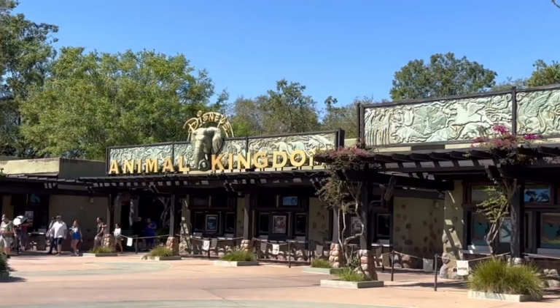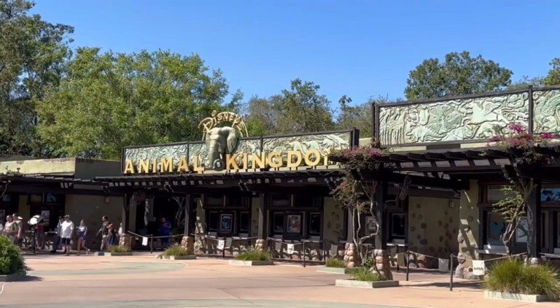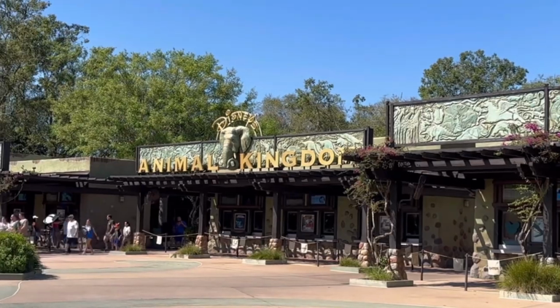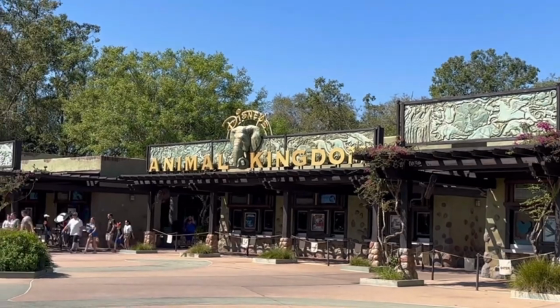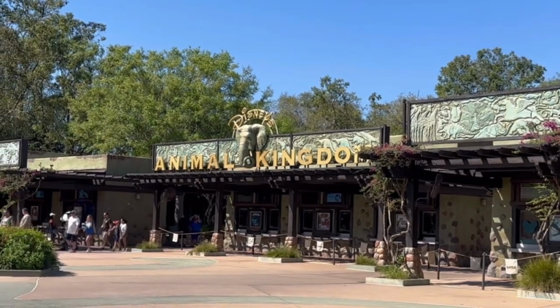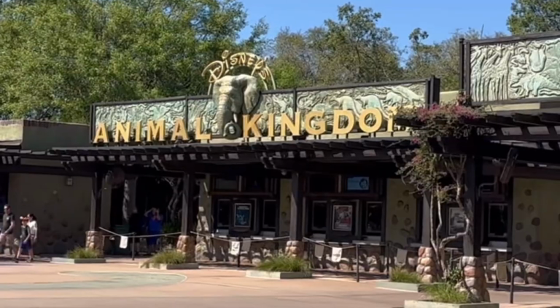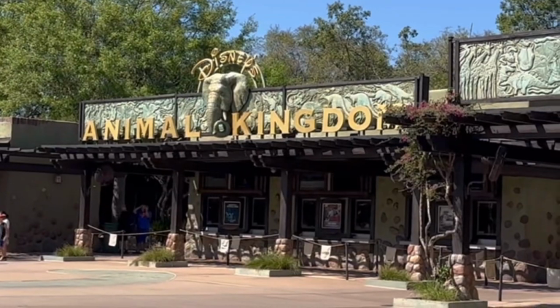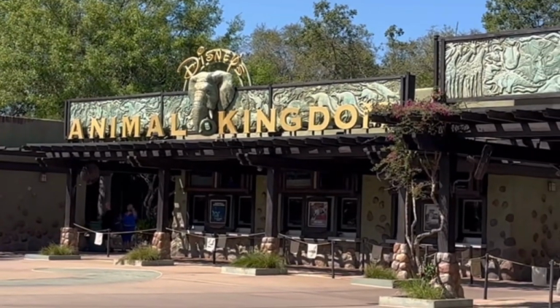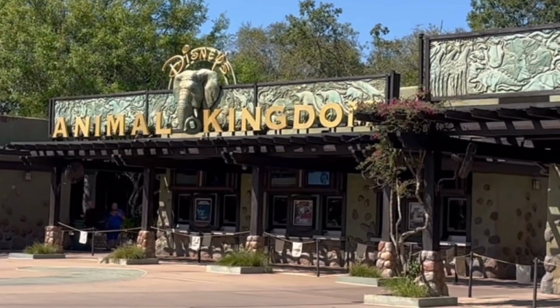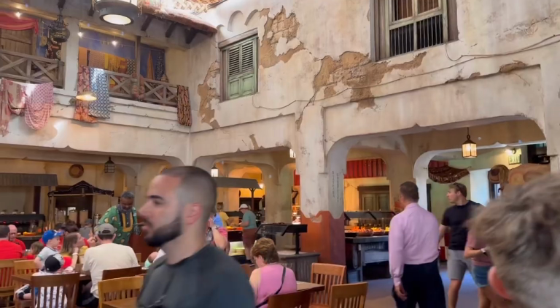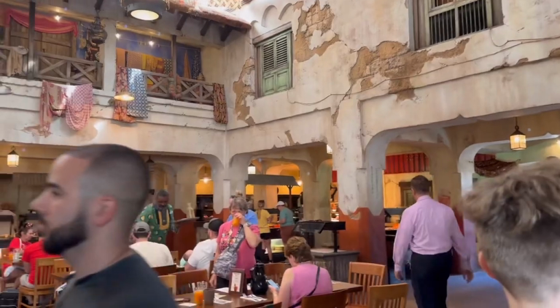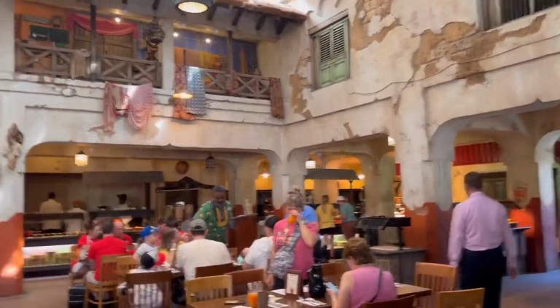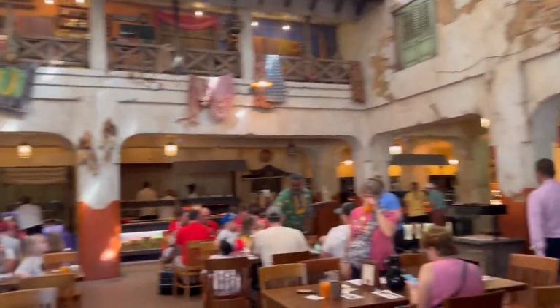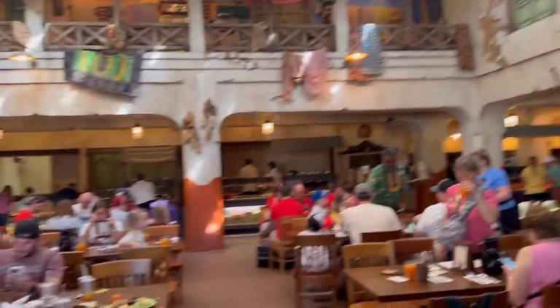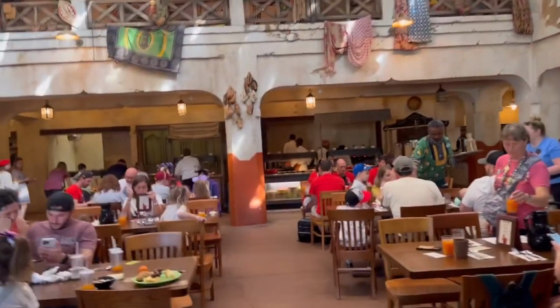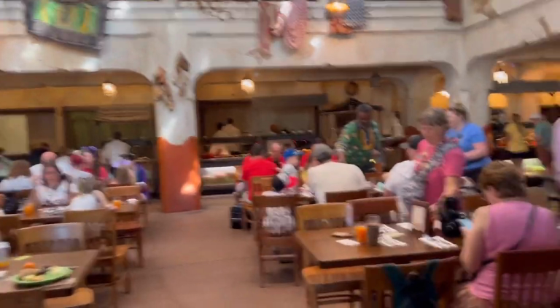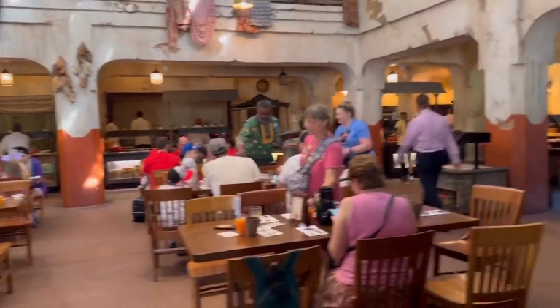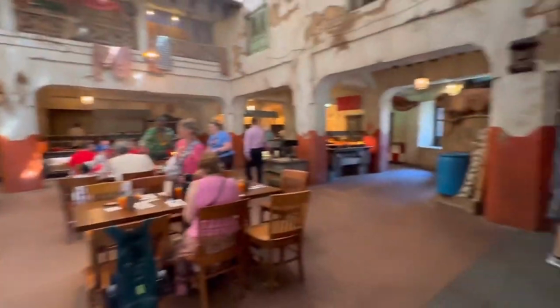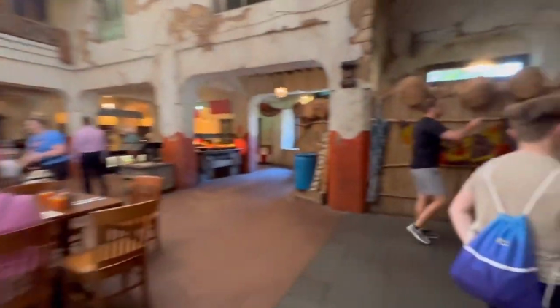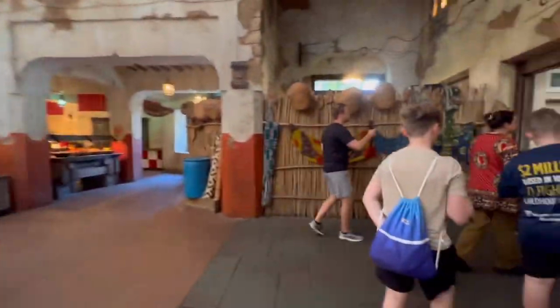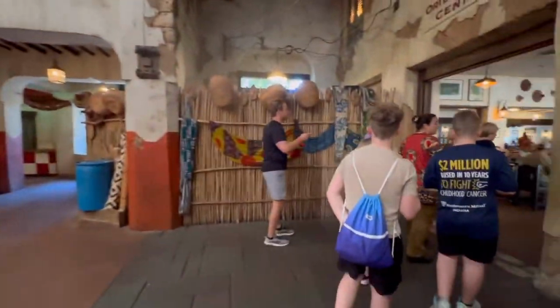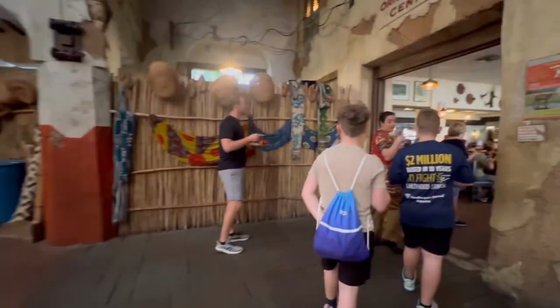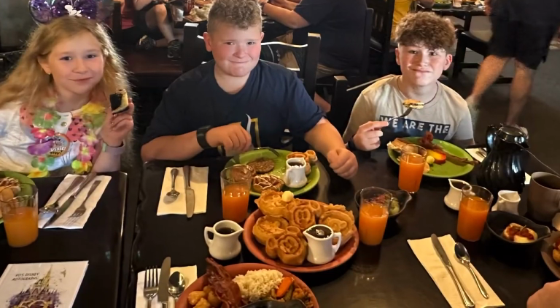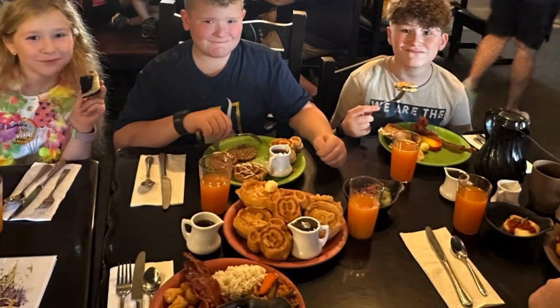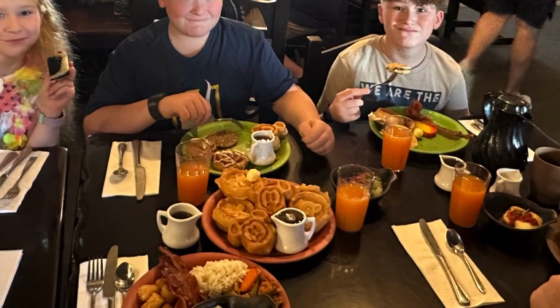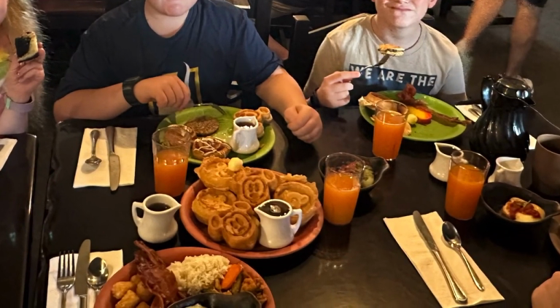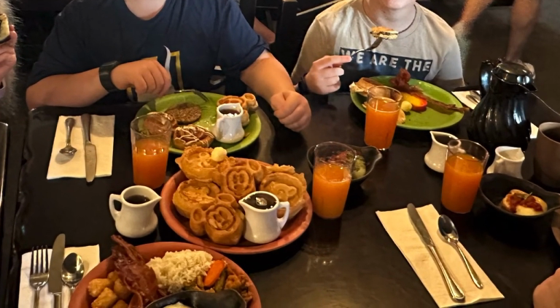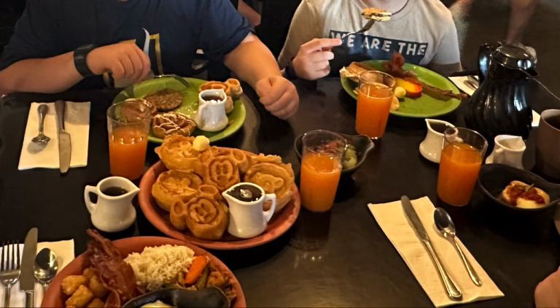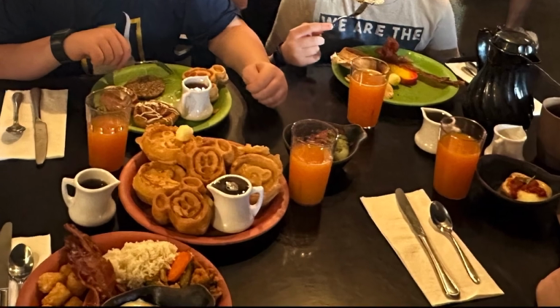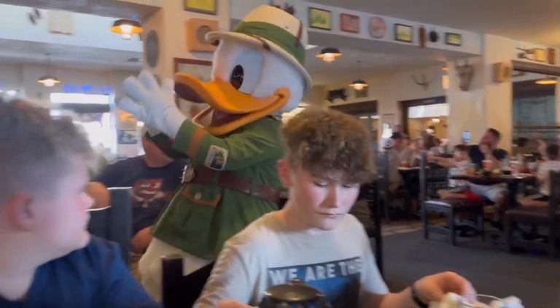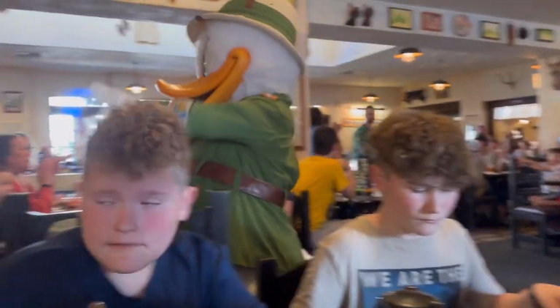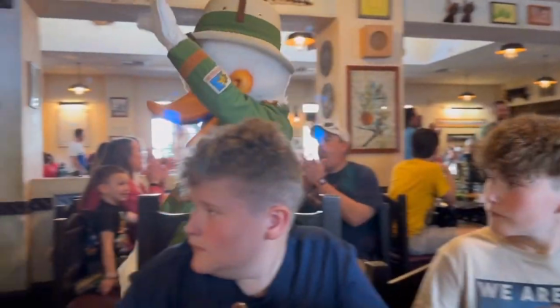Tusker House Restaurant is located at Animal Kingdom, so you will need a park ticket and a park reservation to get into this restaurant. It is a colorfully themed African restaurant that serves African cuisine as well as normal American food.